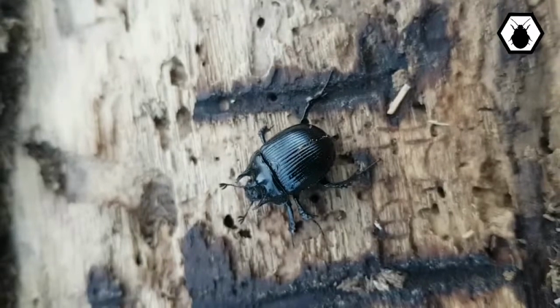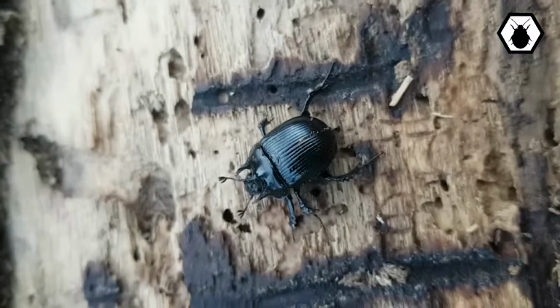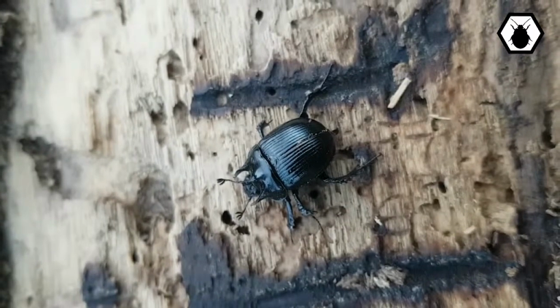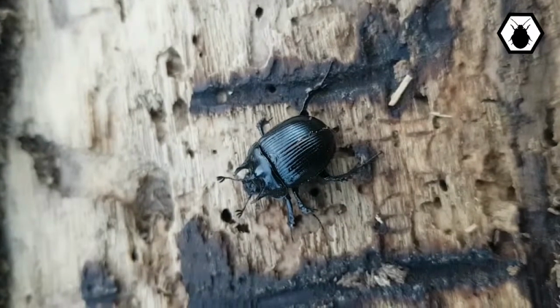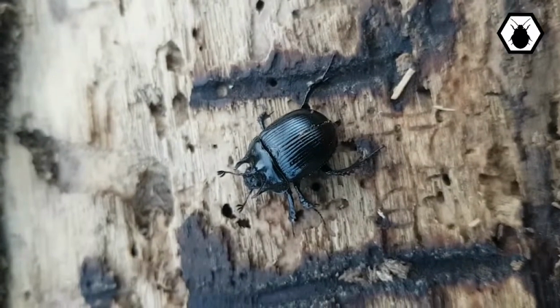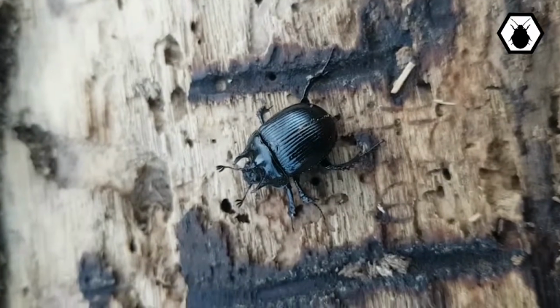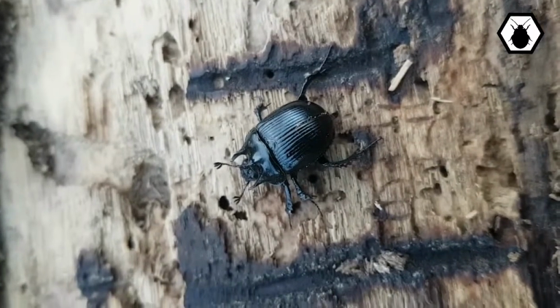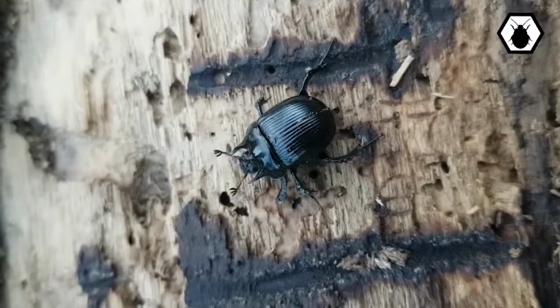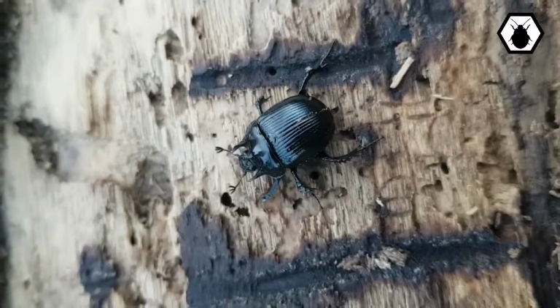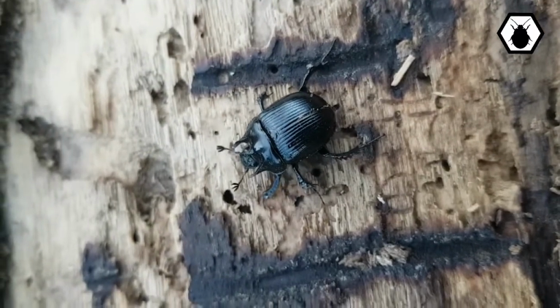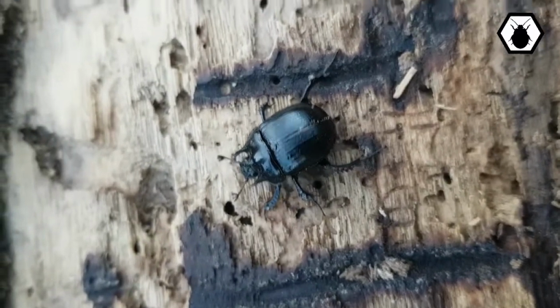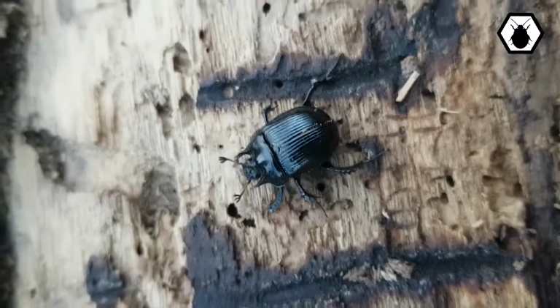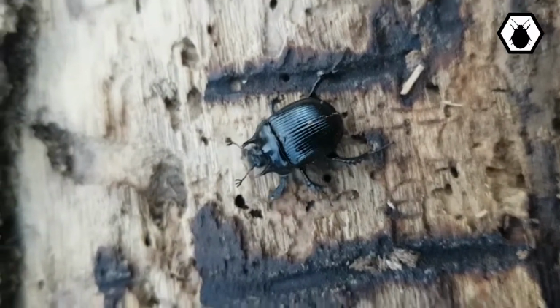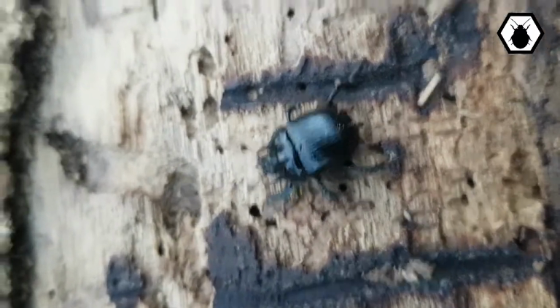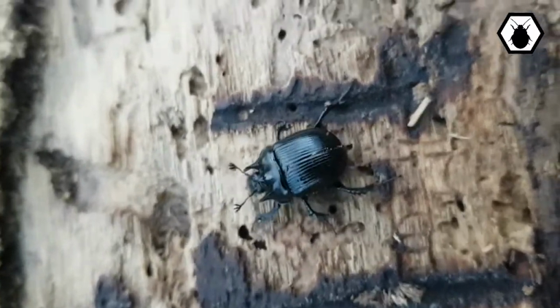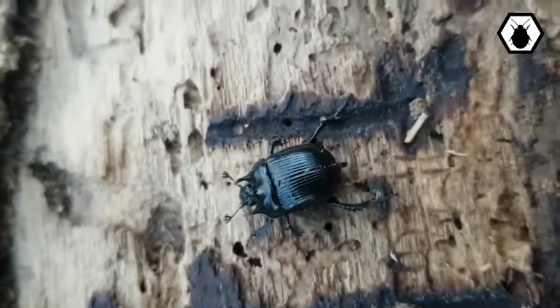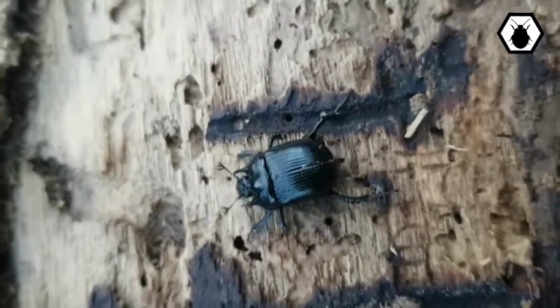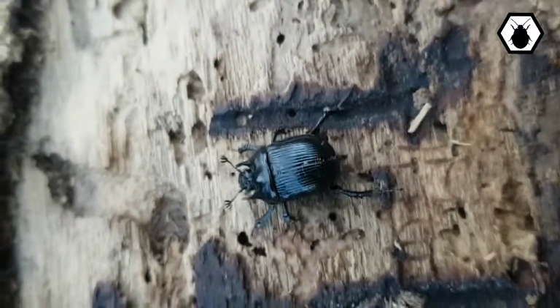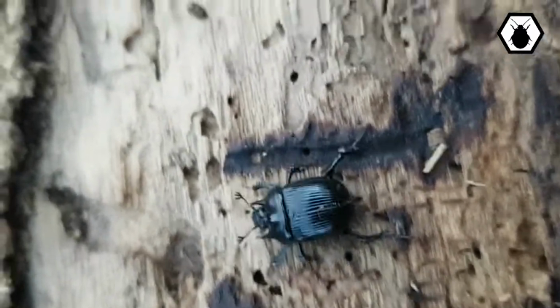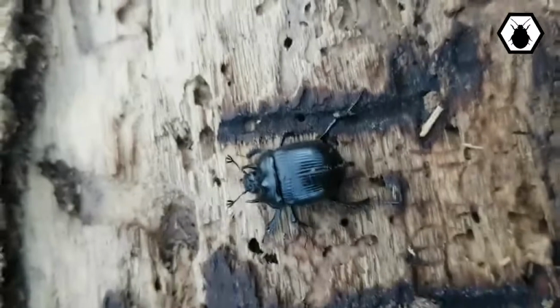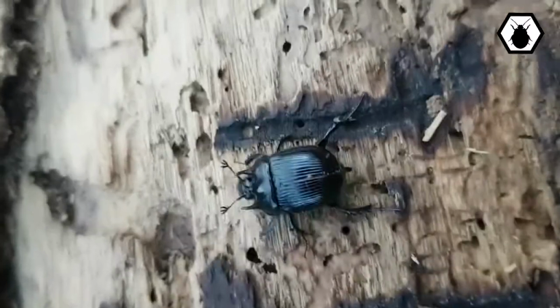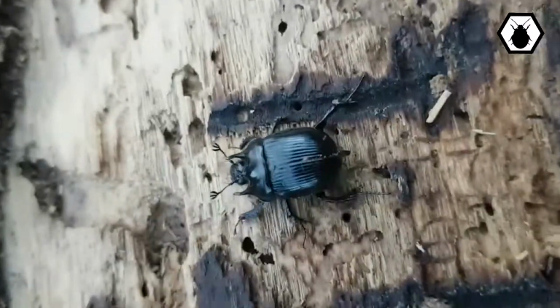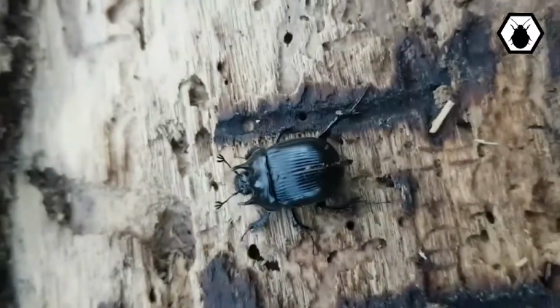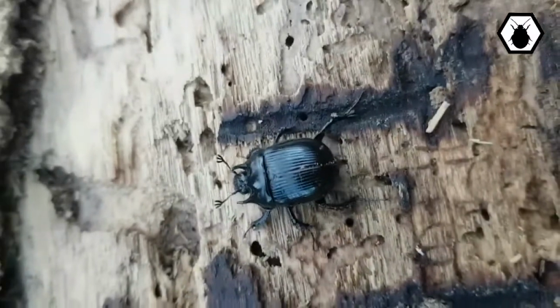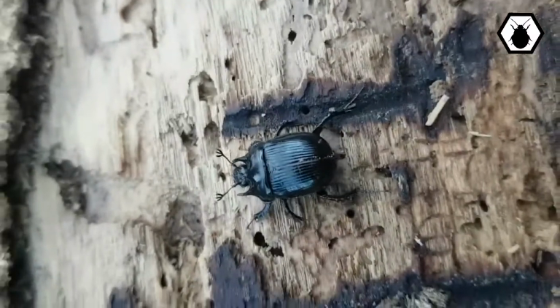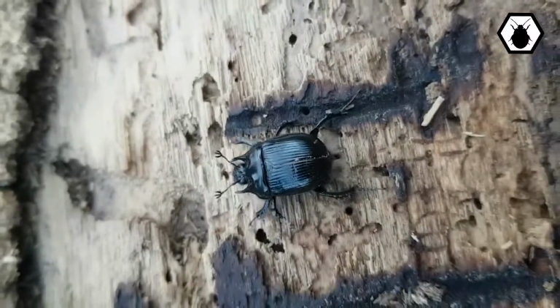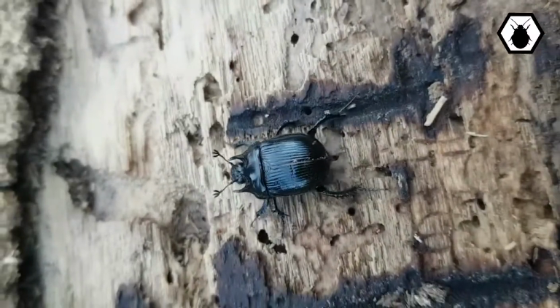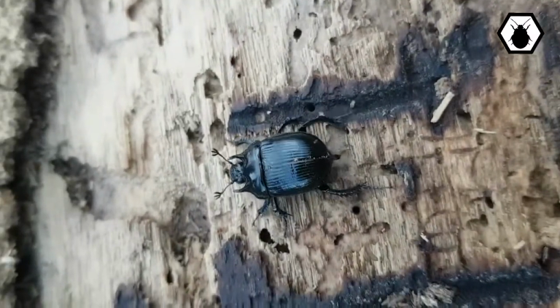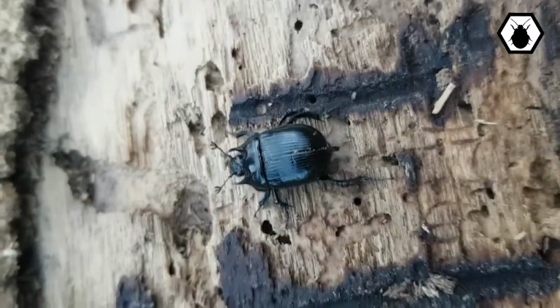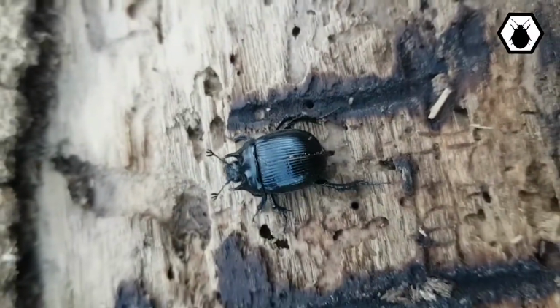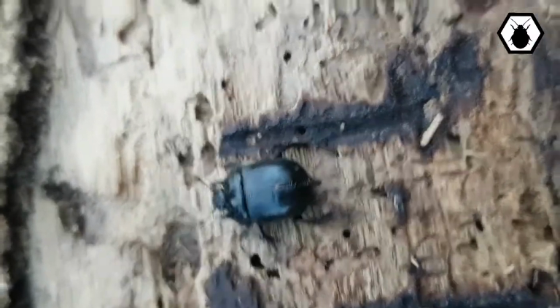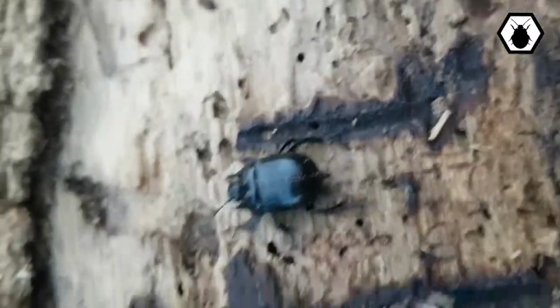Hi guys, just a quick one today. I've been digging around Windsor Forest with my friend Tom Fitzpatrick — he's a really cool guy, he travels around the world and collects bugs.